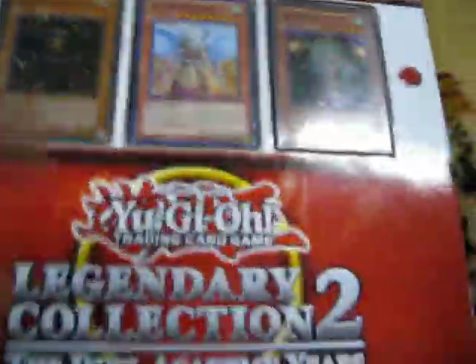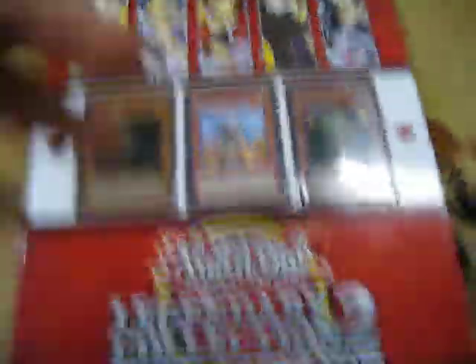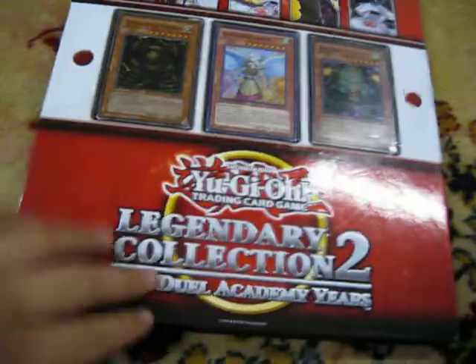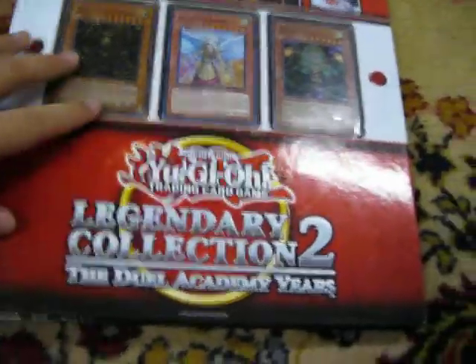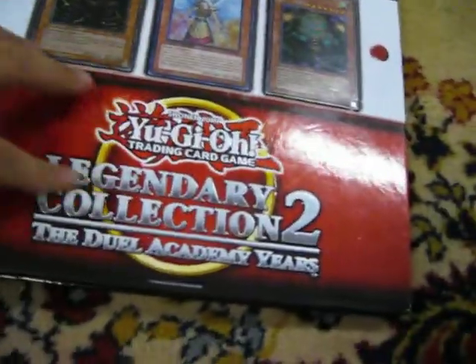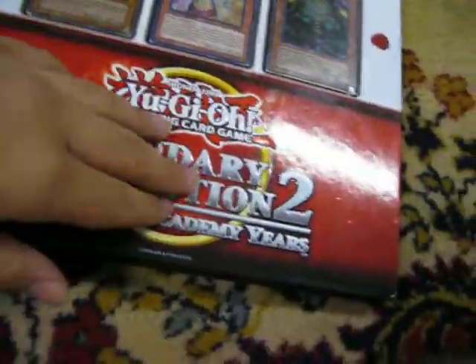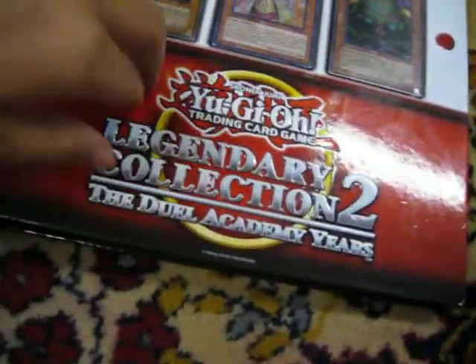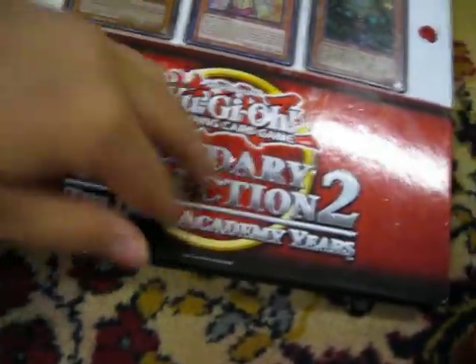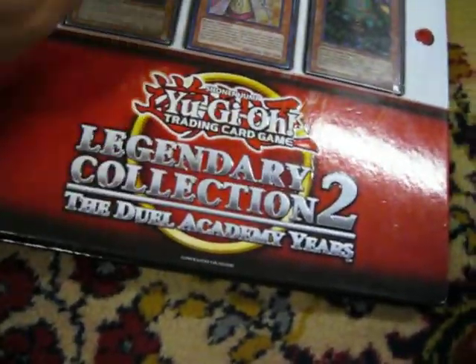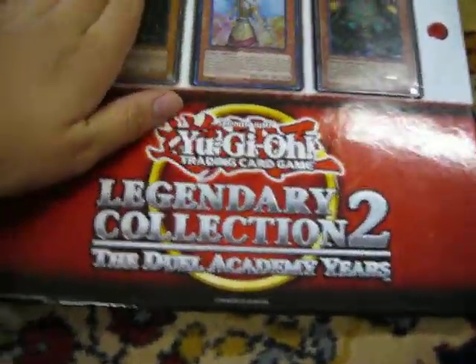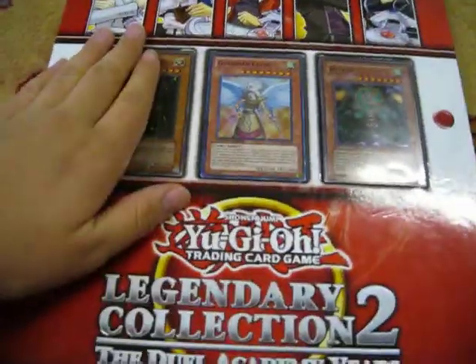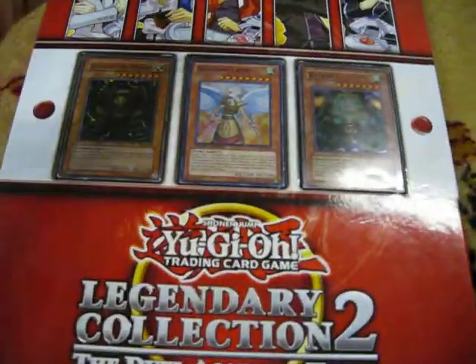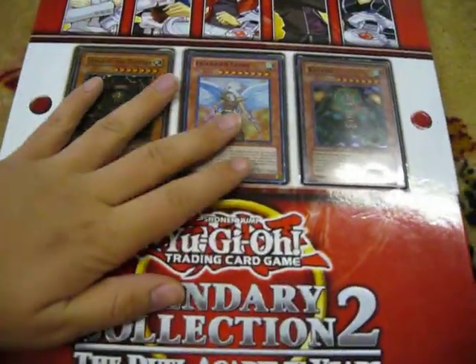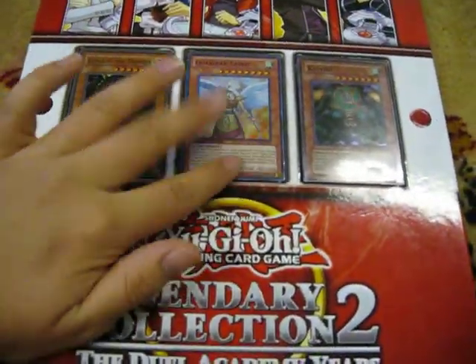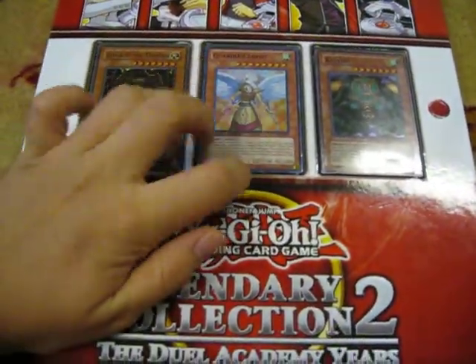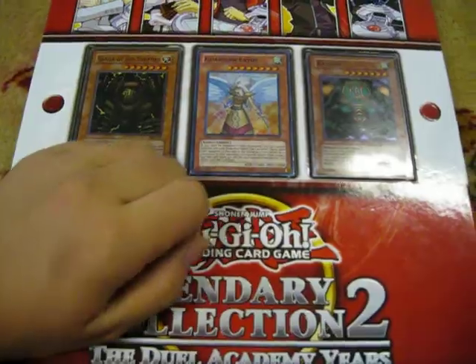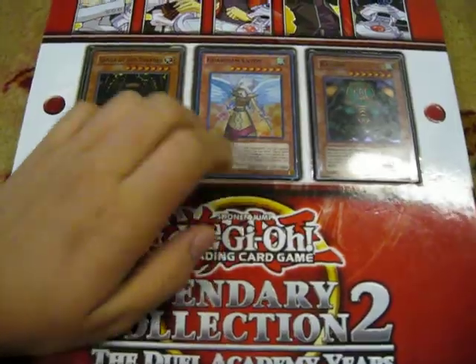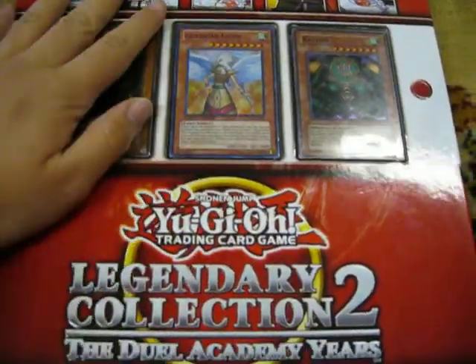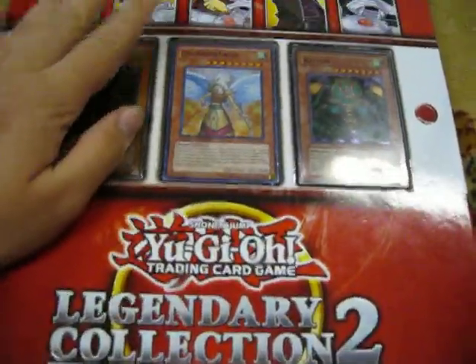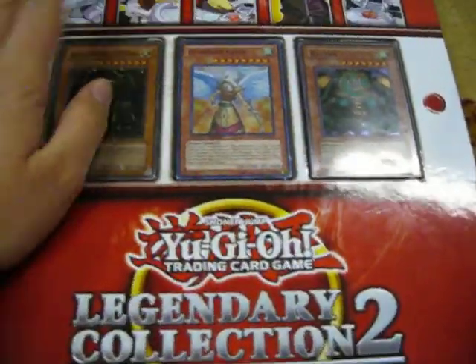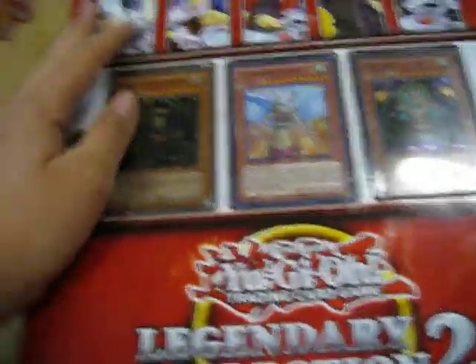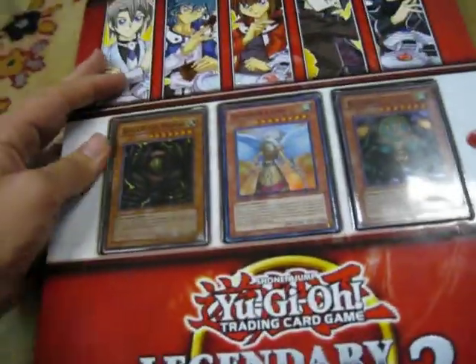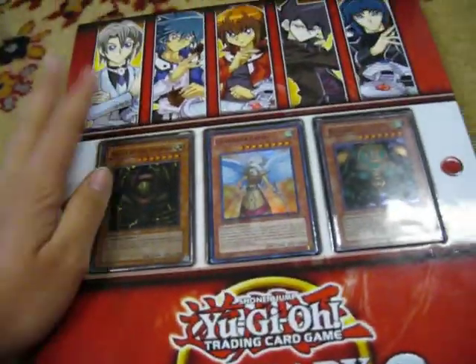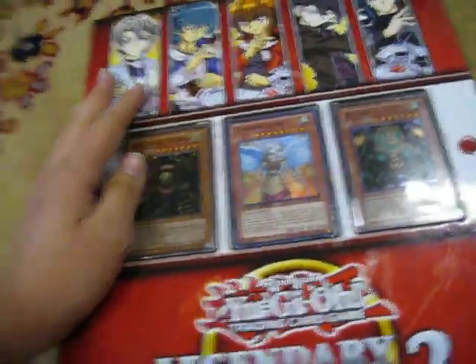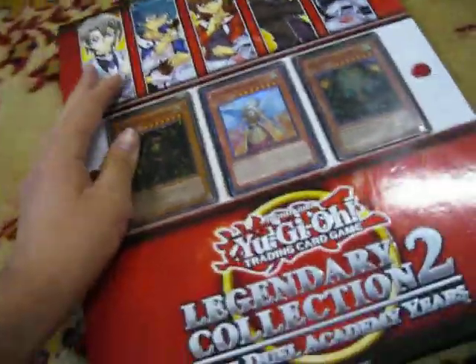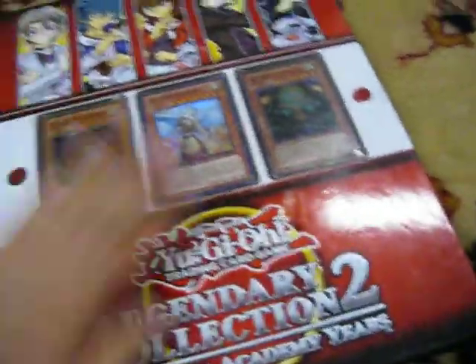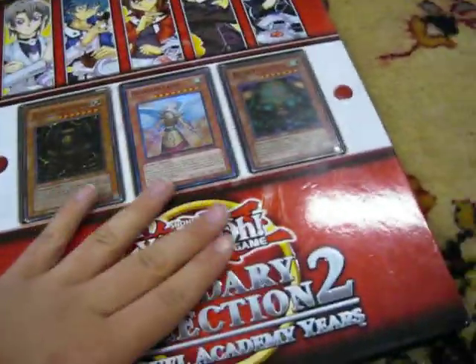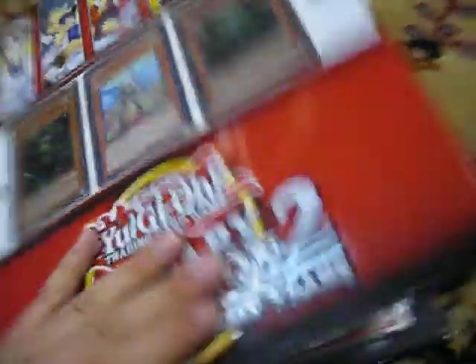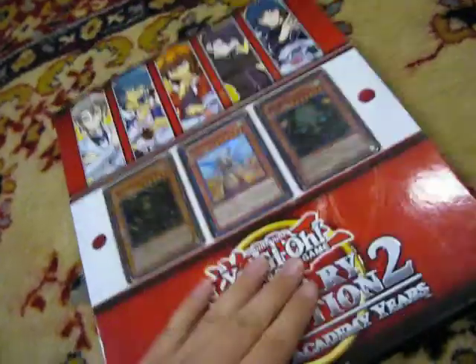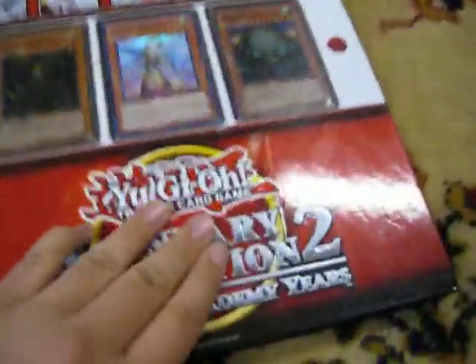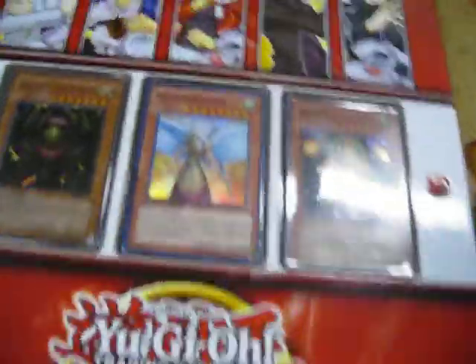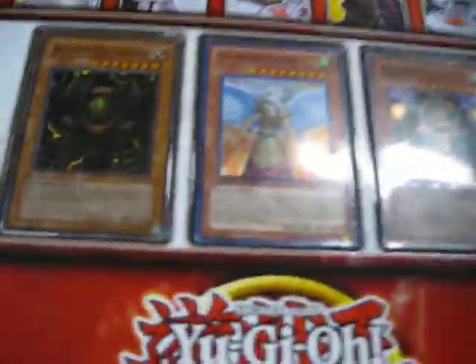Starting off, this is the Legendary Collection 2 binder. I wanted the Legendary Collection 1 but I never got around to it. I would have gotten that binder if I could, cause that one's much cooler looking than this. This one's alright though.